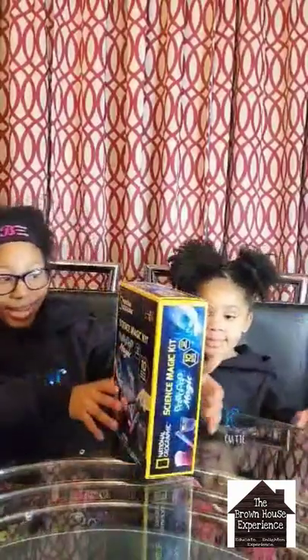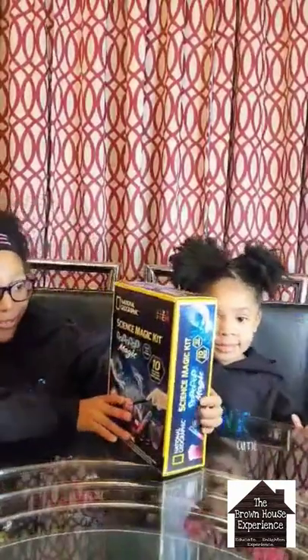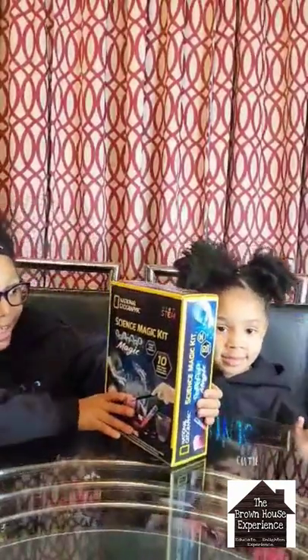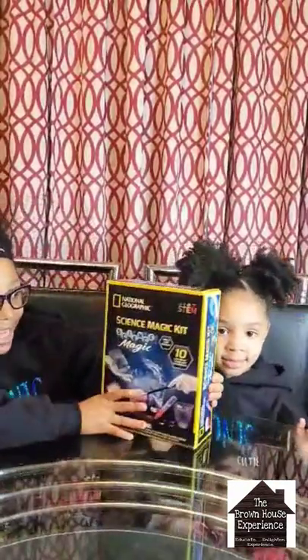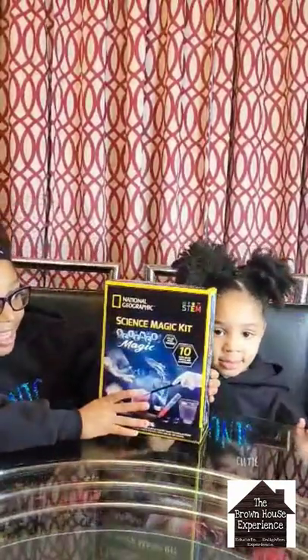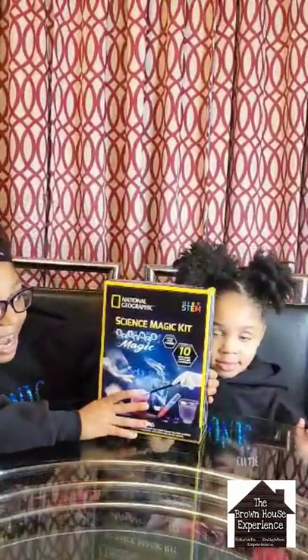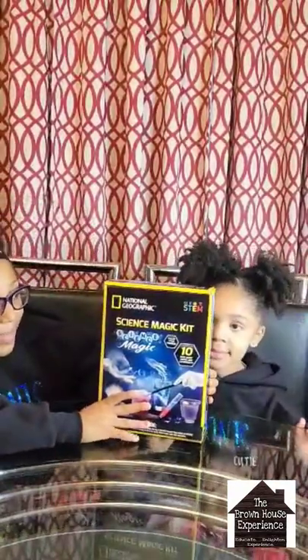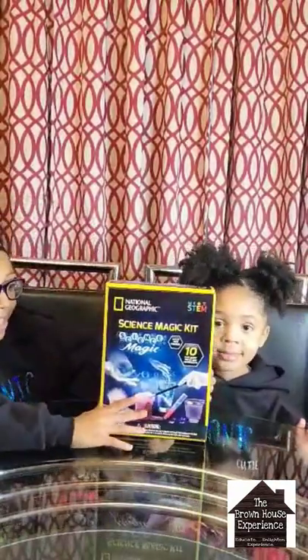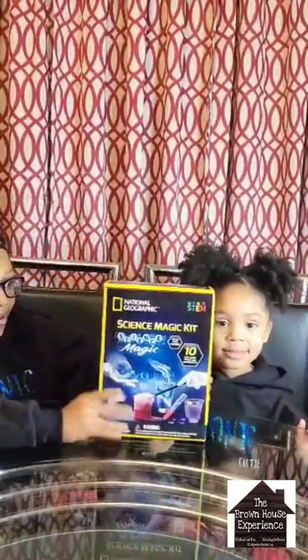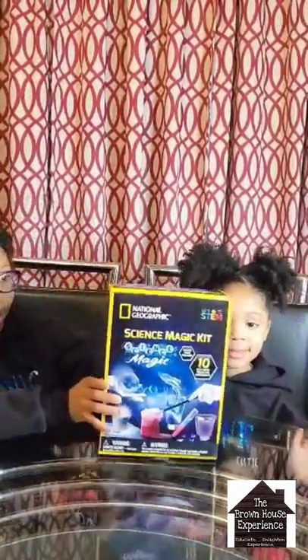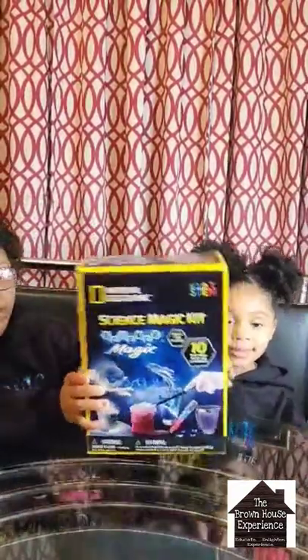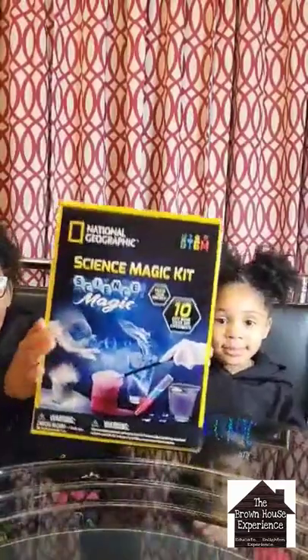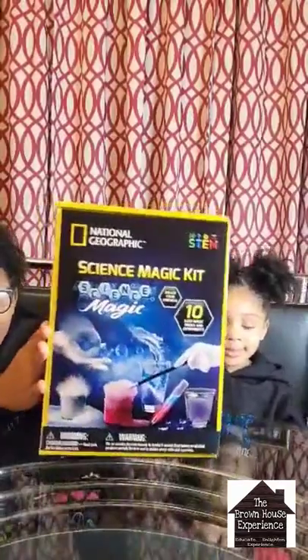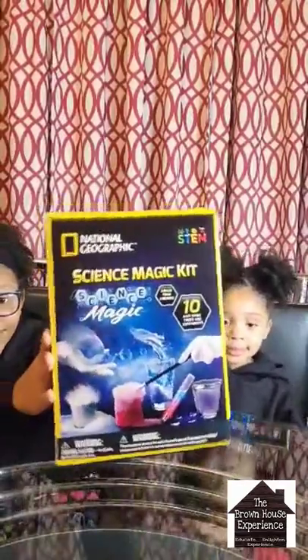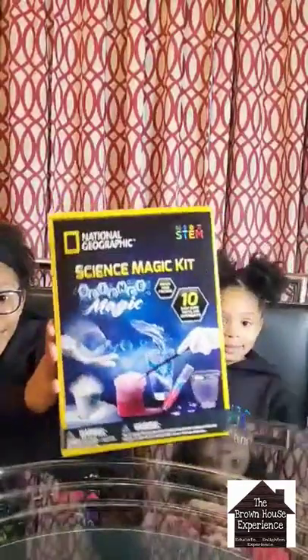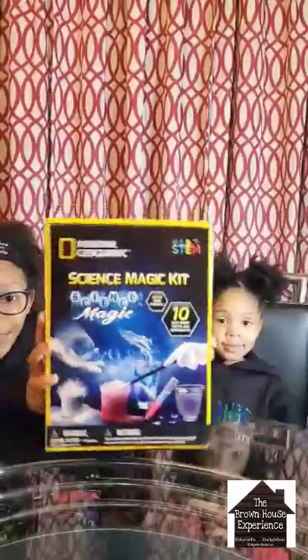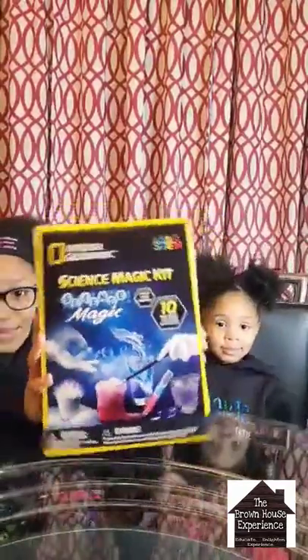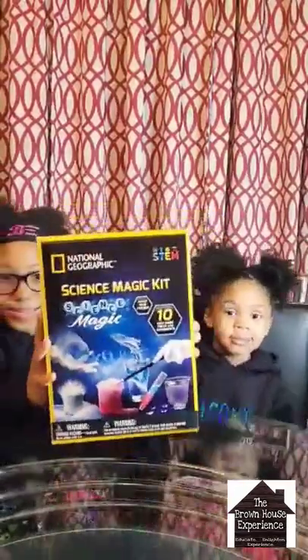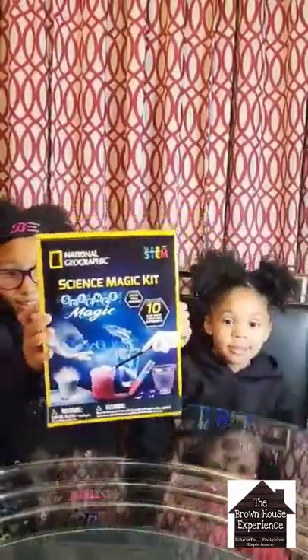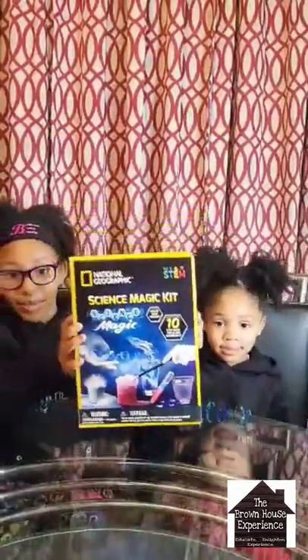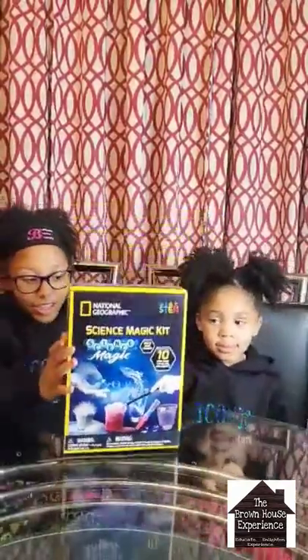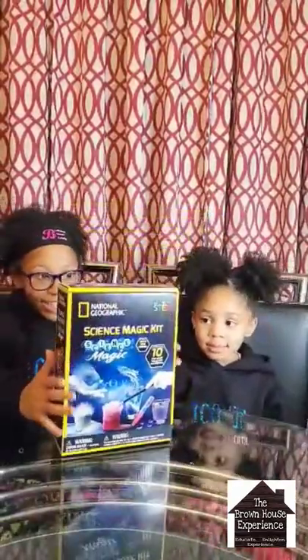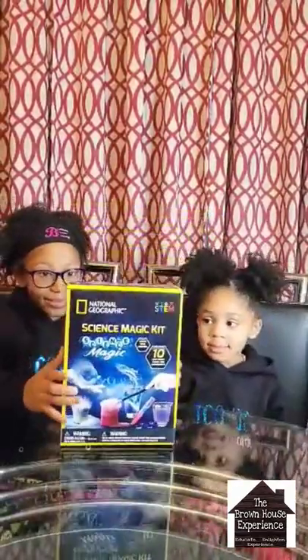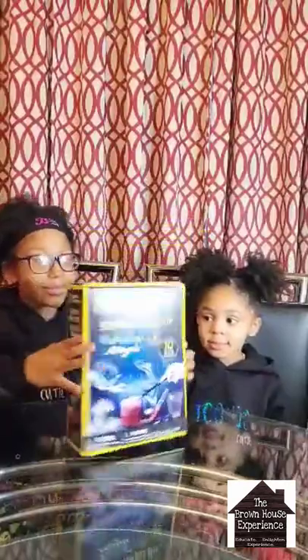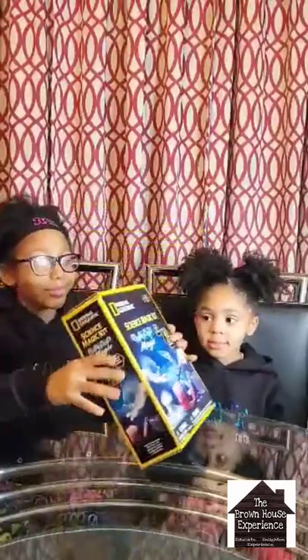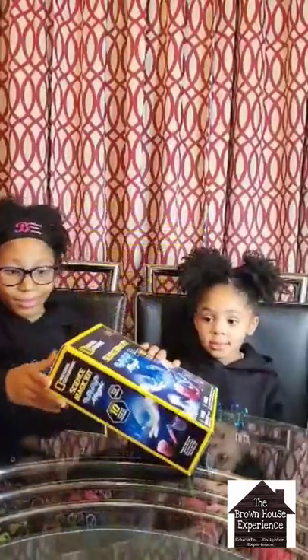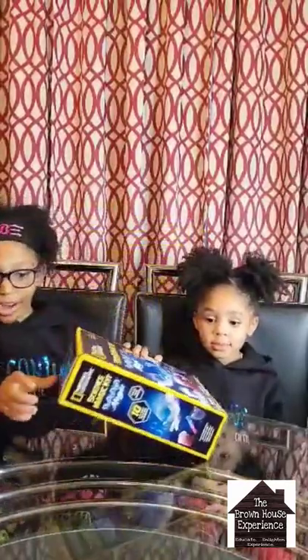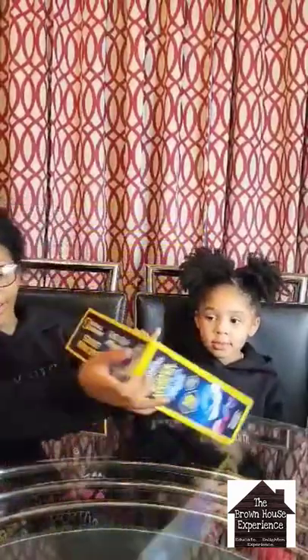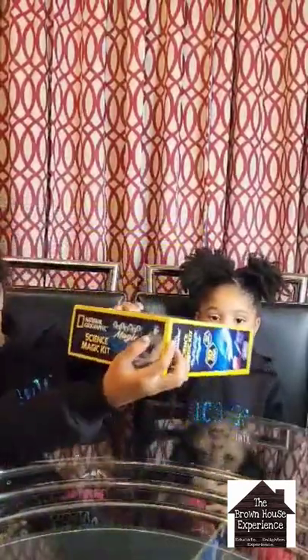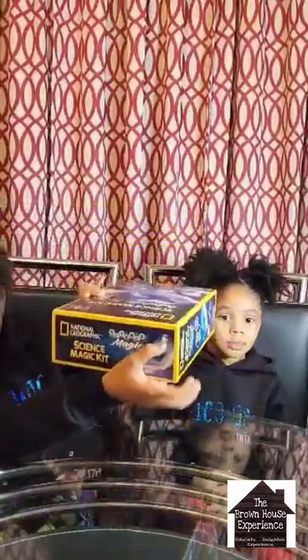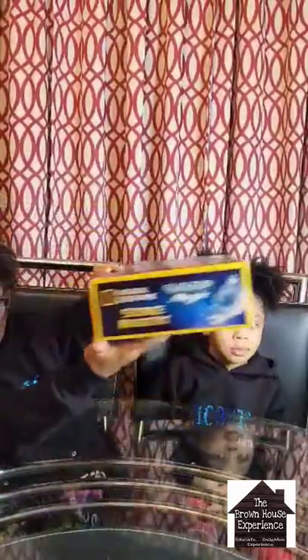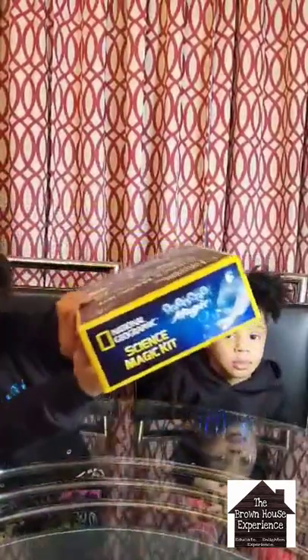Our first STEM kit is the Science Magic Kit by National Geographic. Look at all the pictures on it. Right here it says ages eight and older.